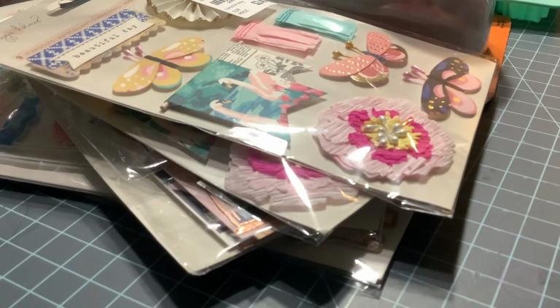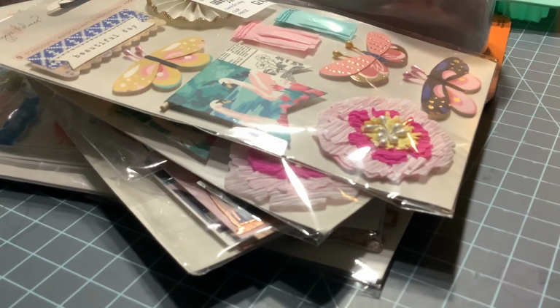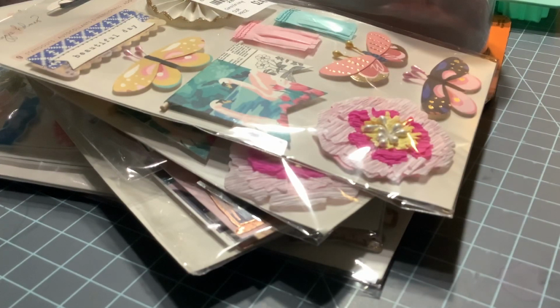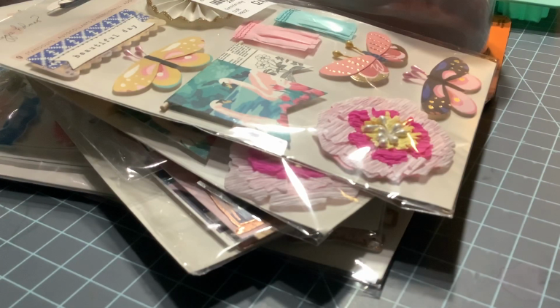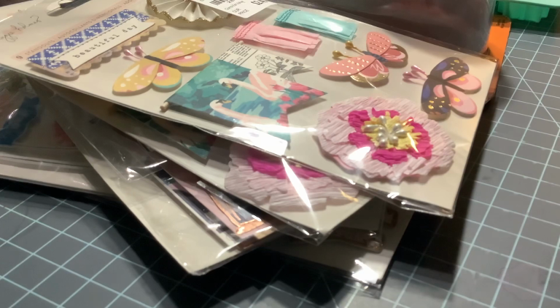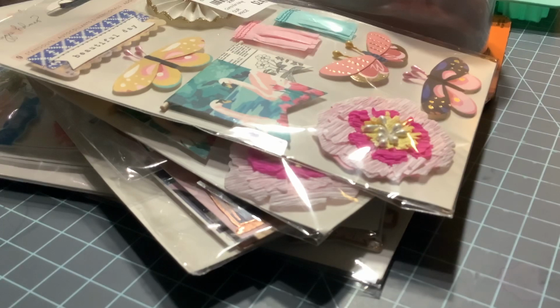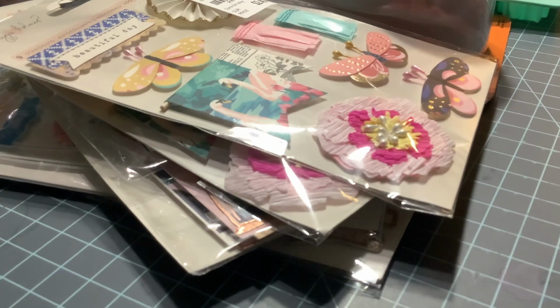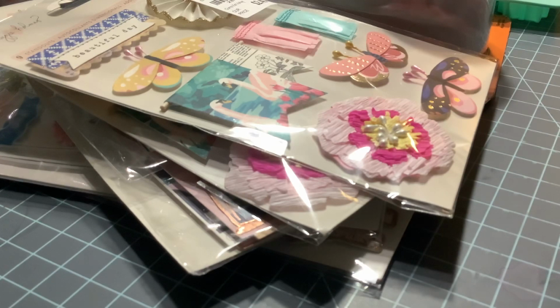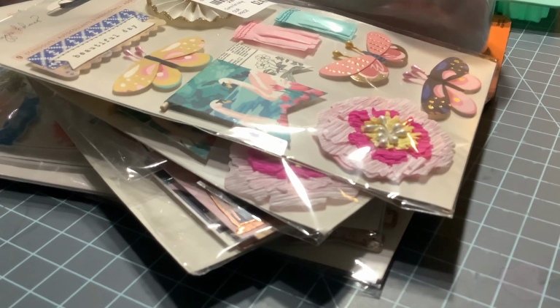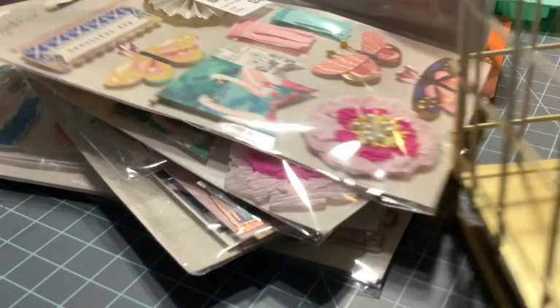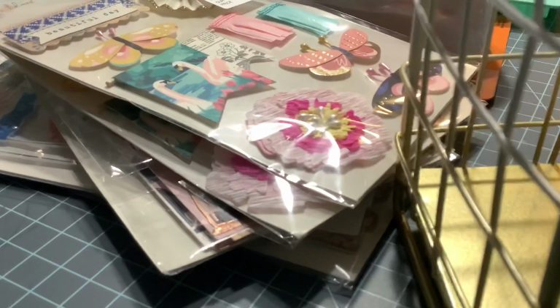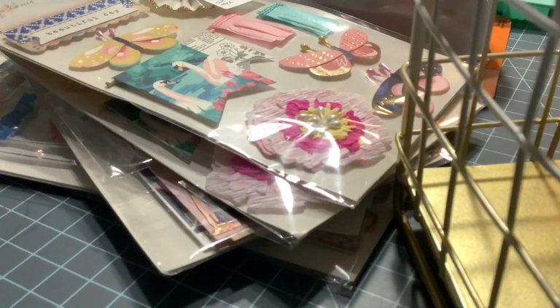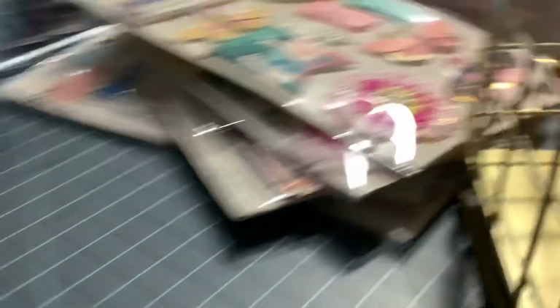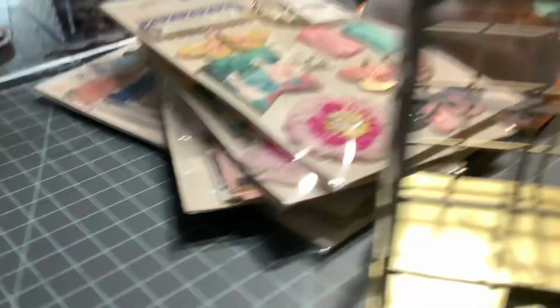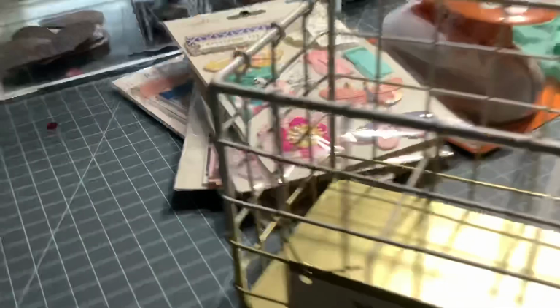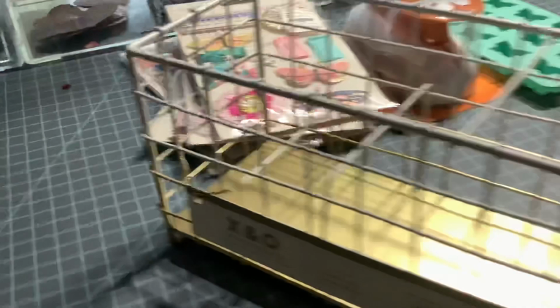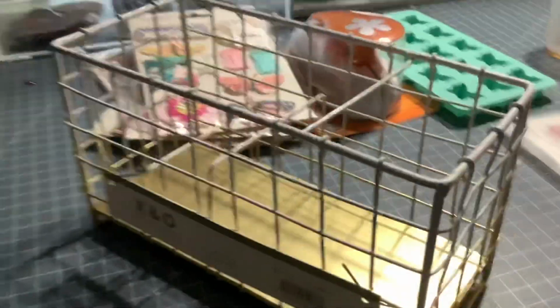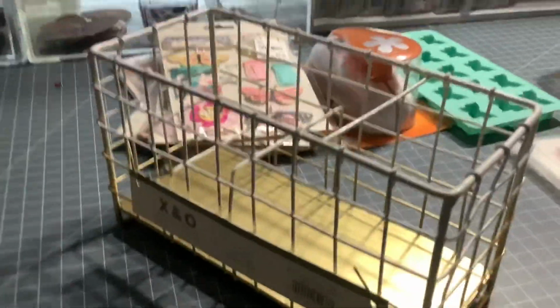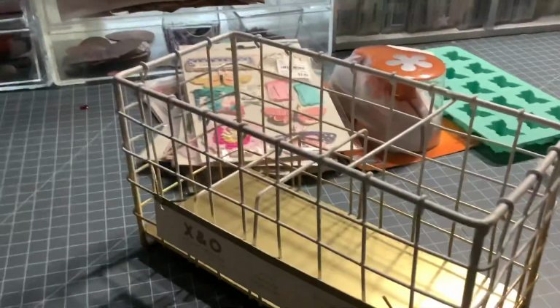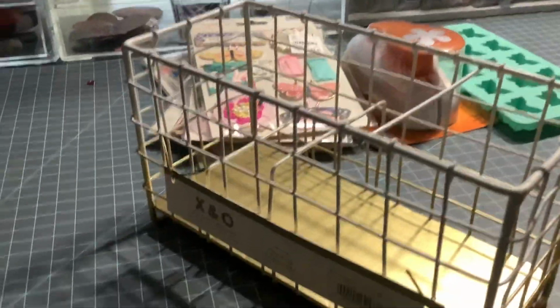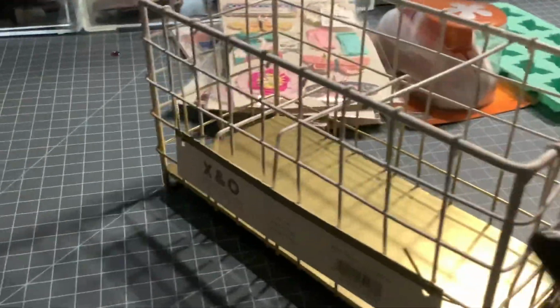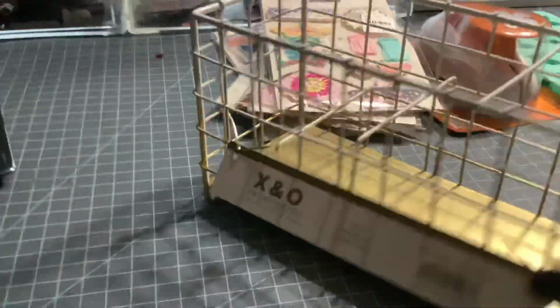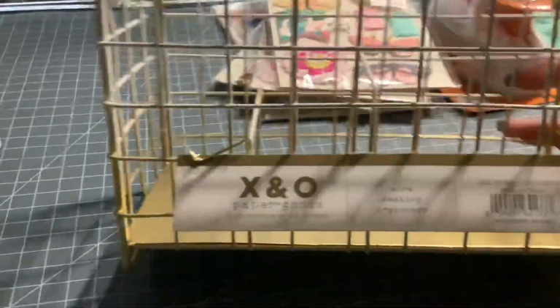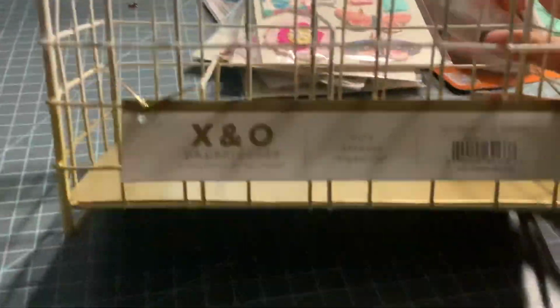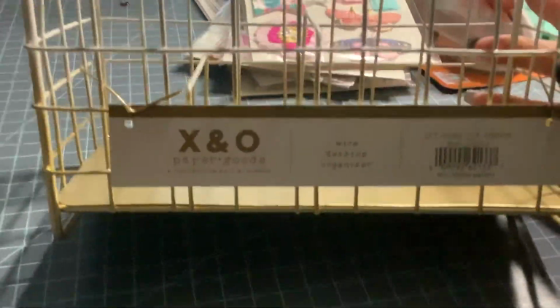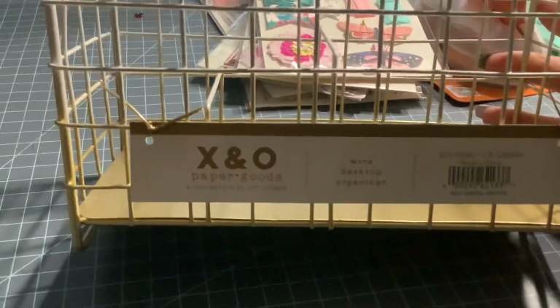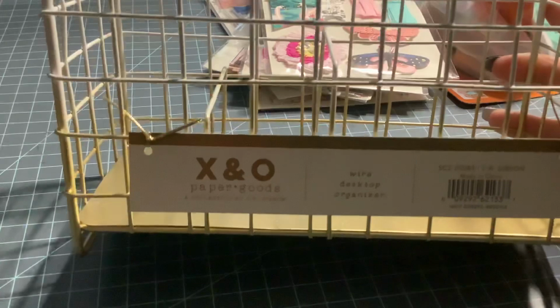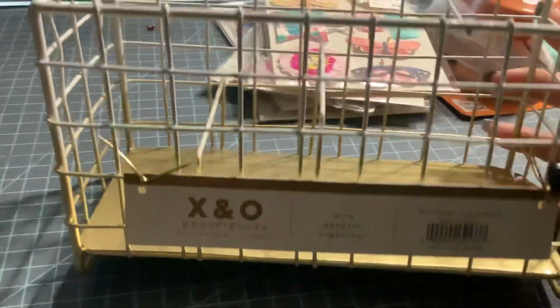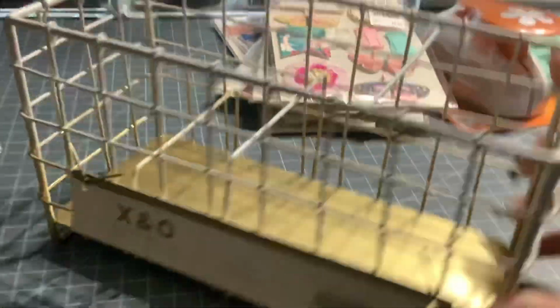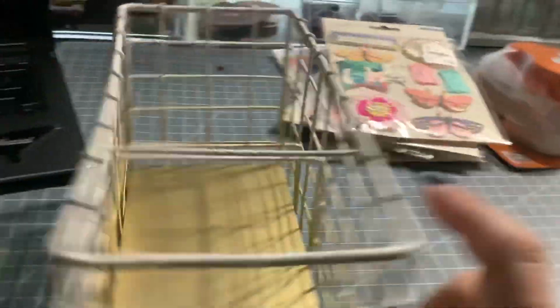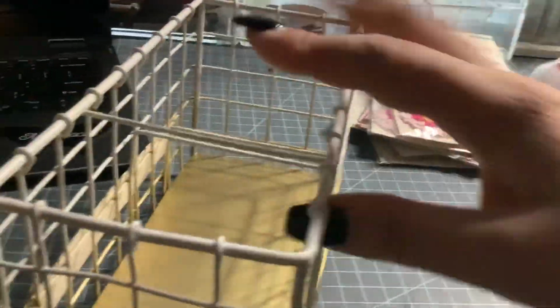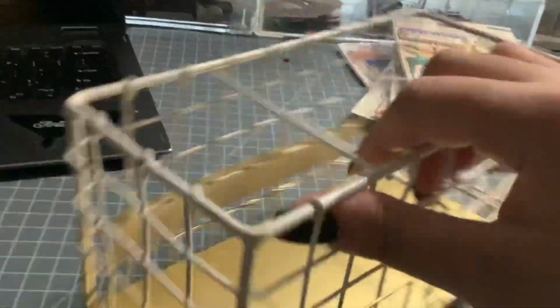Then I got — I'm going to have to pick up my phone to show you — this is for my pegboard. I made it to put stuff in too.